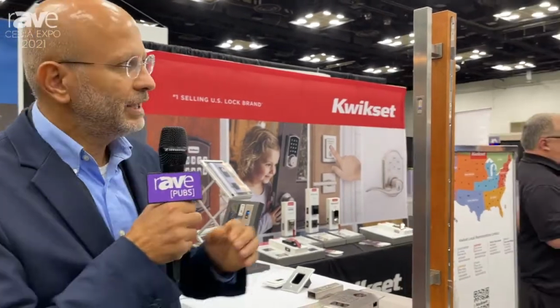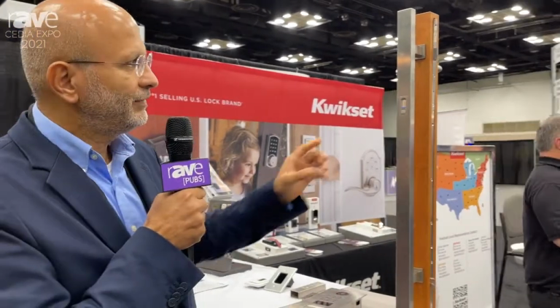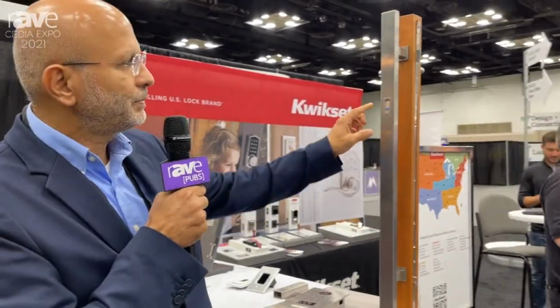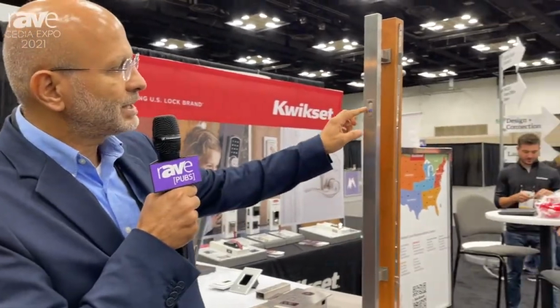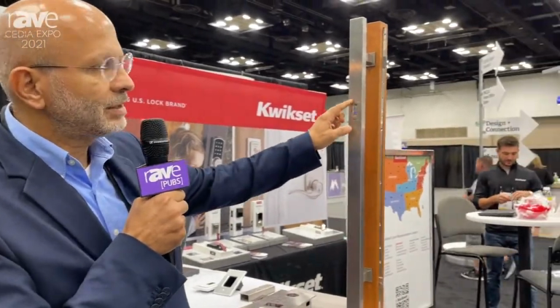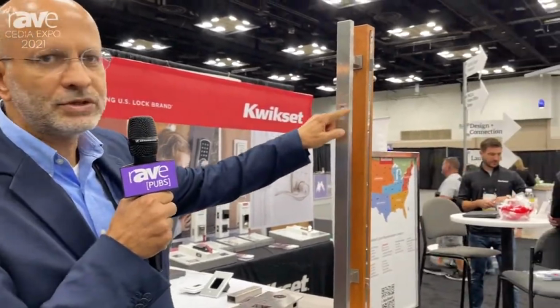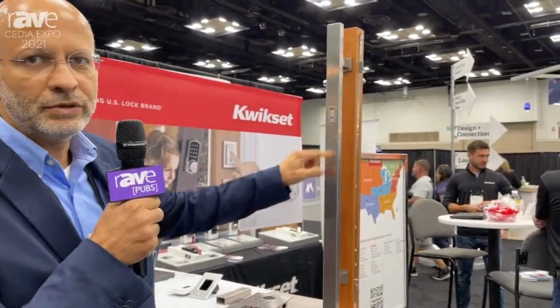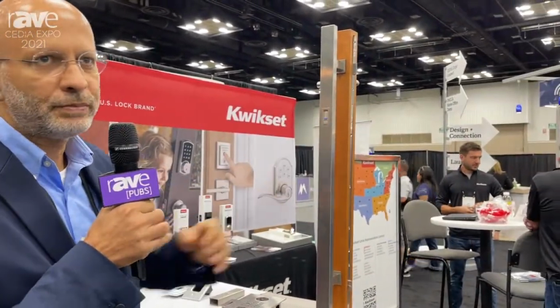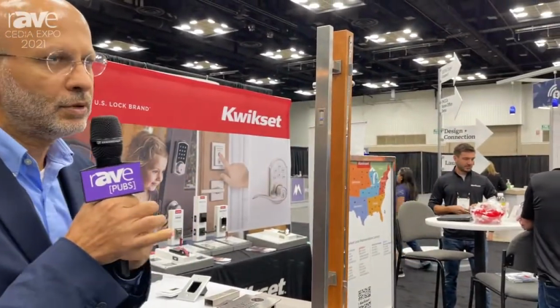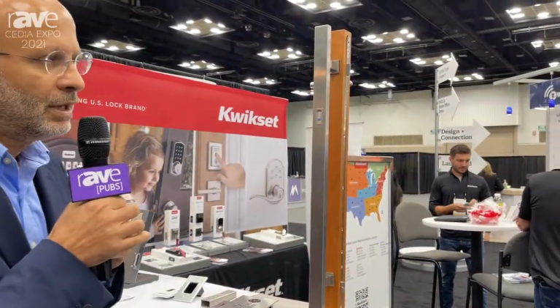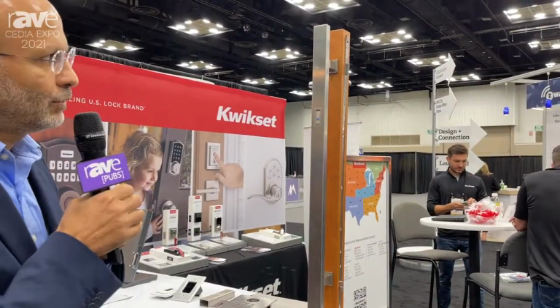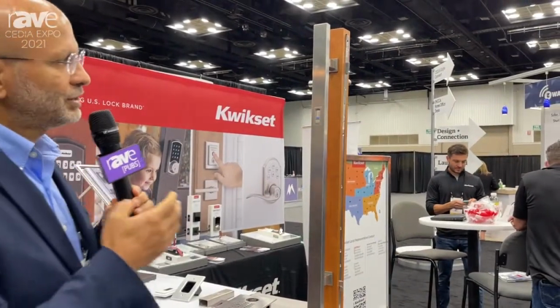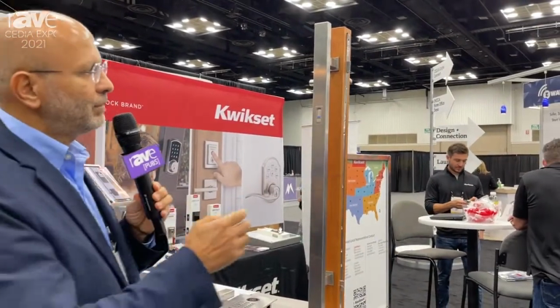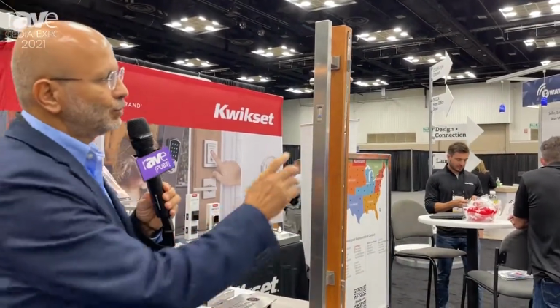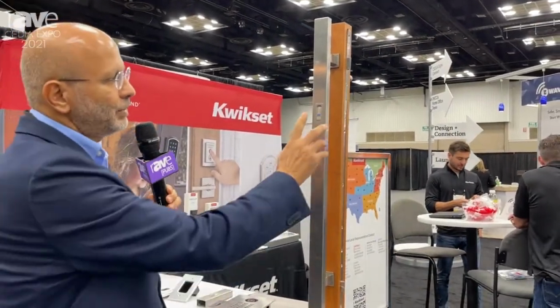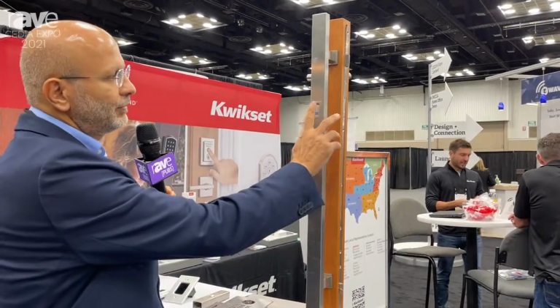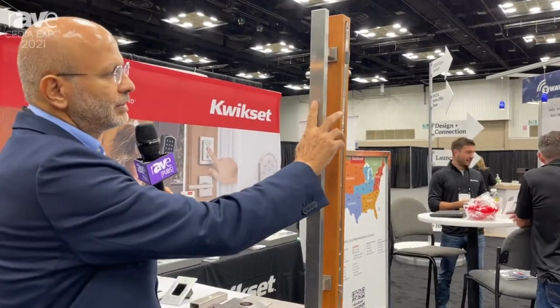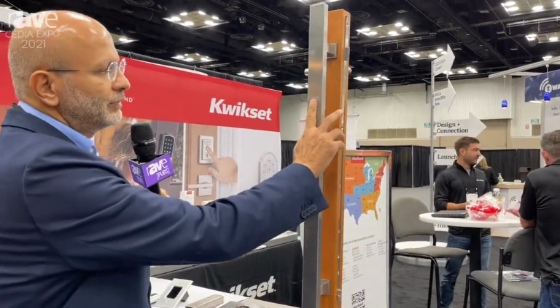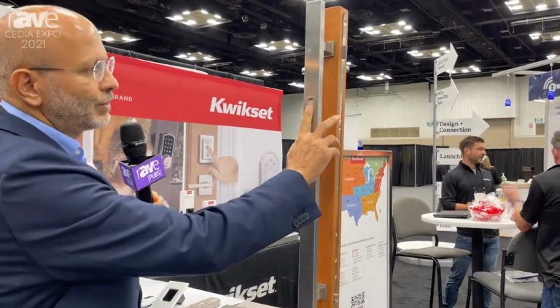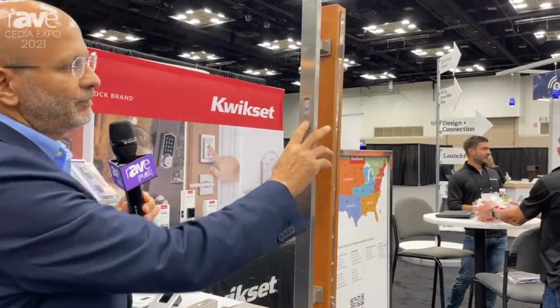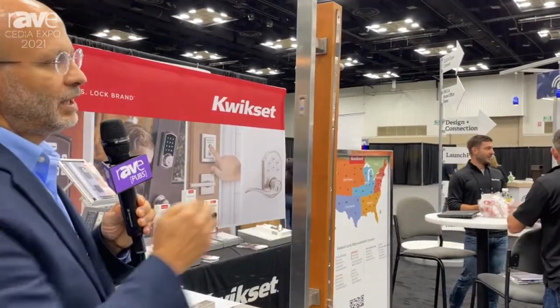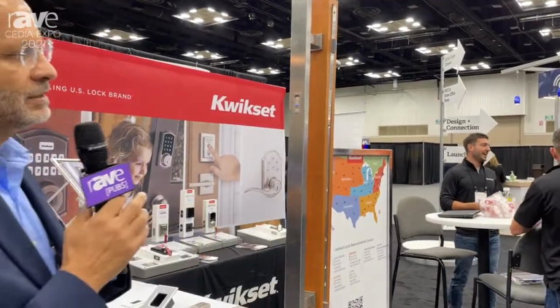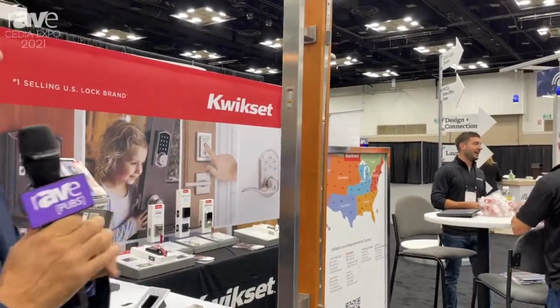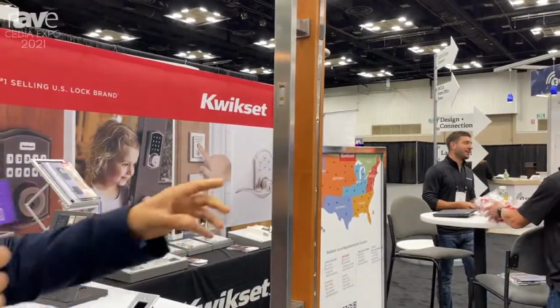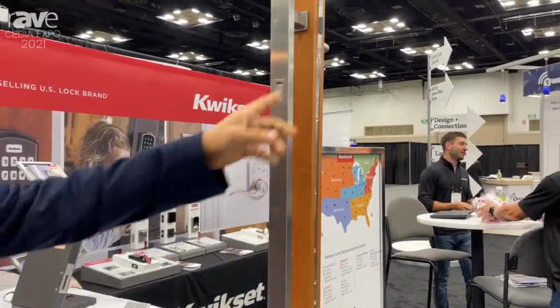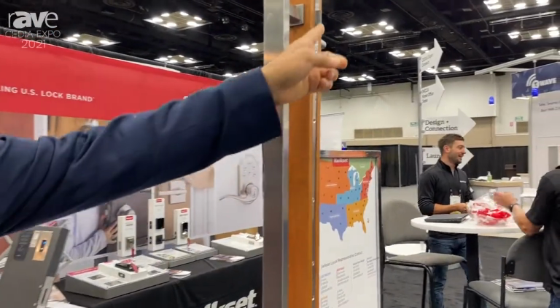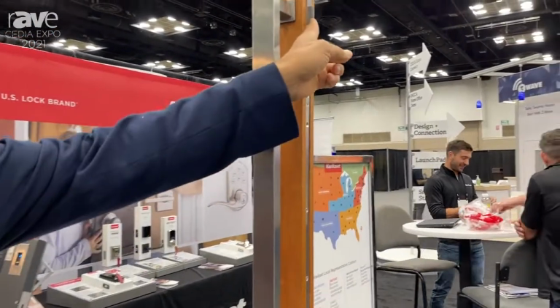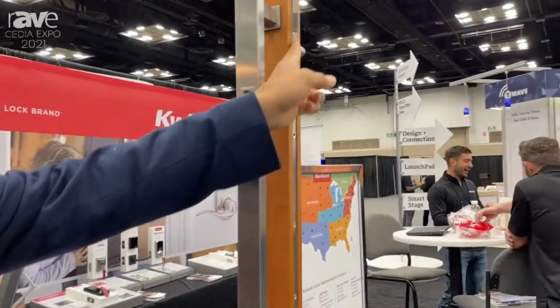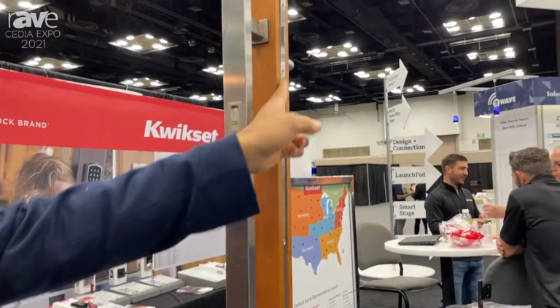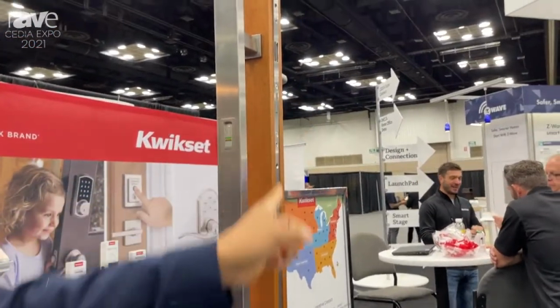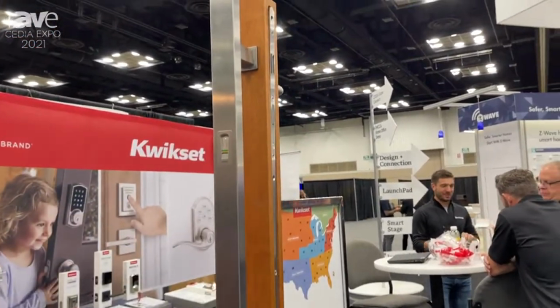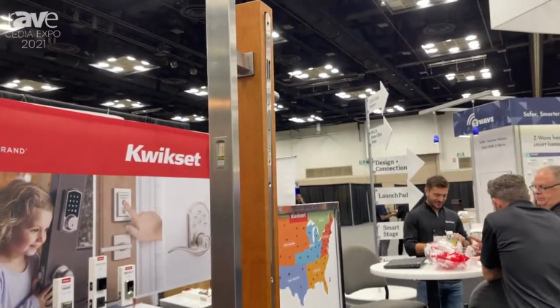It's a fingerprint scanner that goes on the door pole and works simply by swiping your finger. If I swipe my finger like this, you can see we have a multi-point lock that's going to activate.